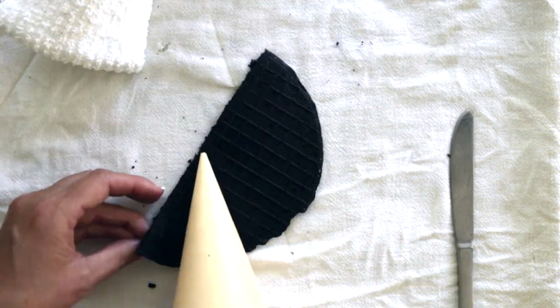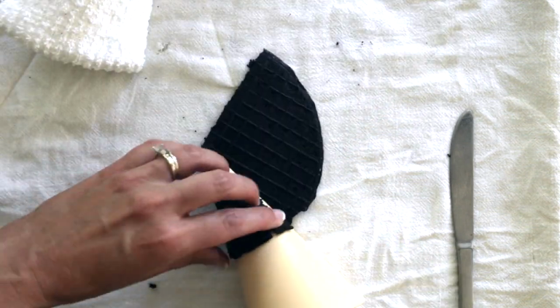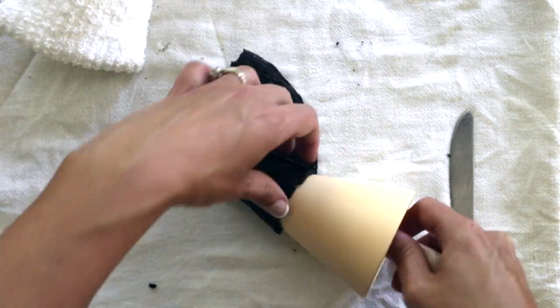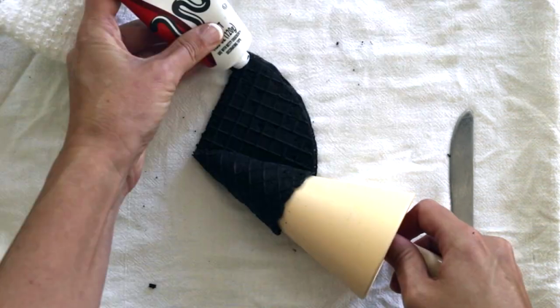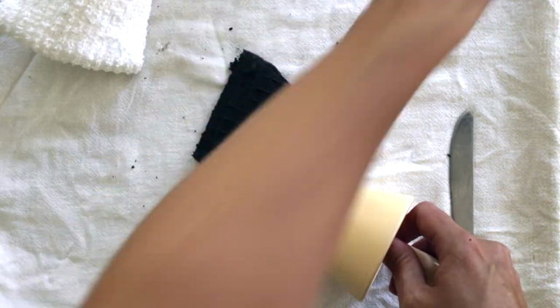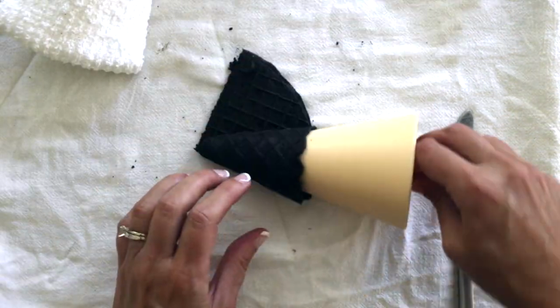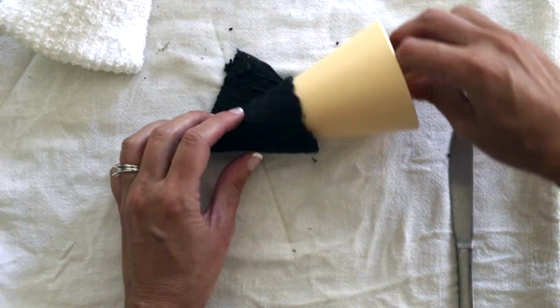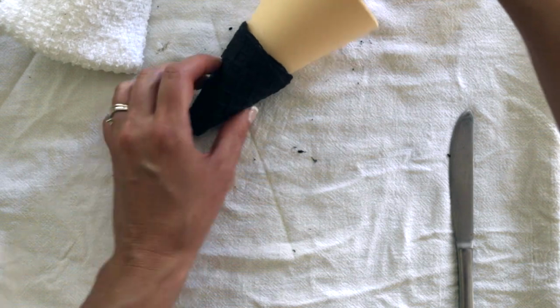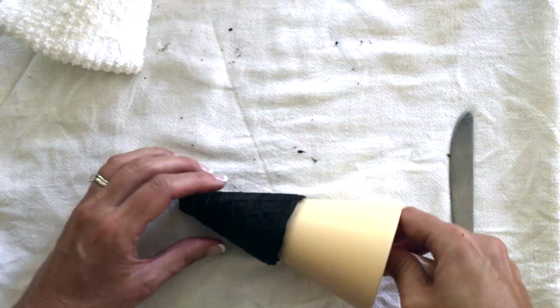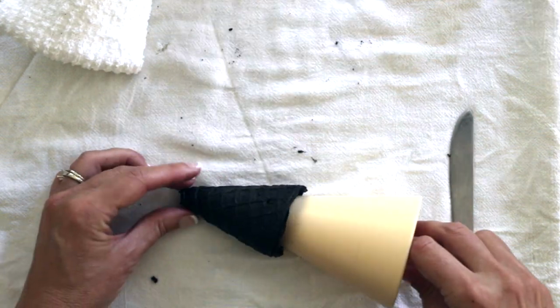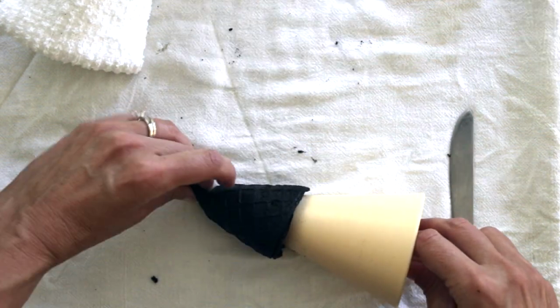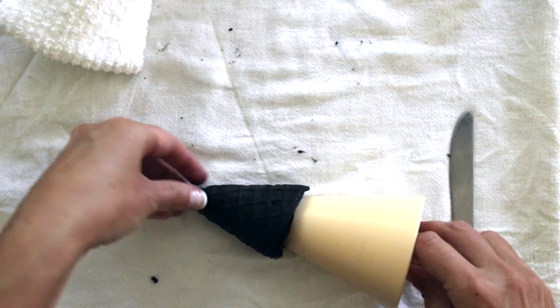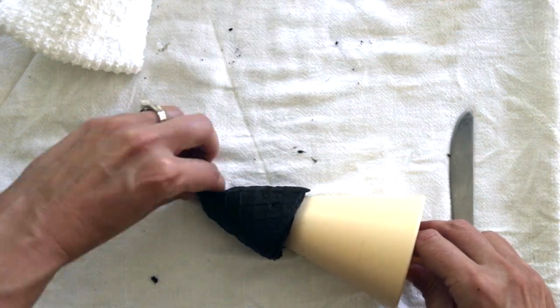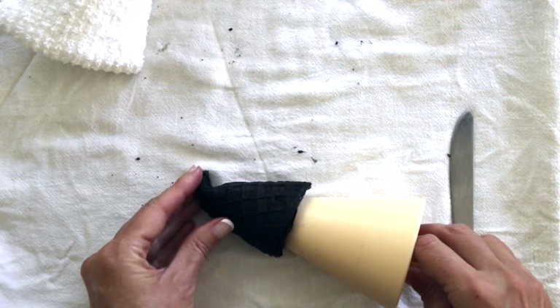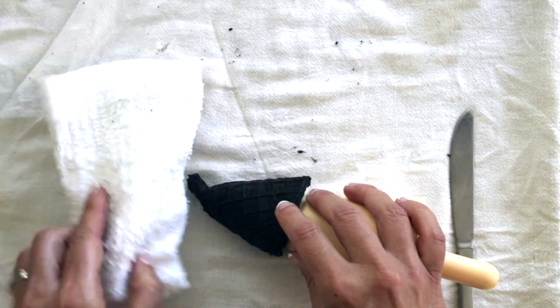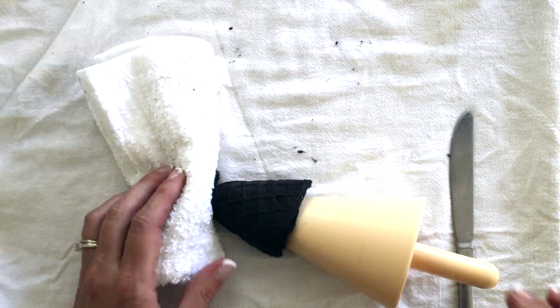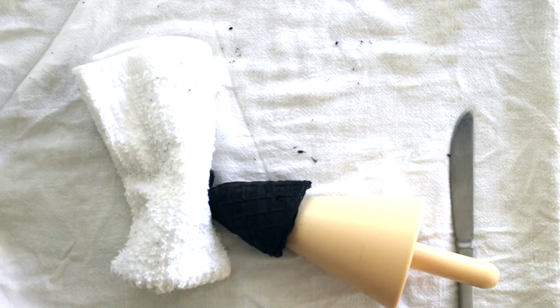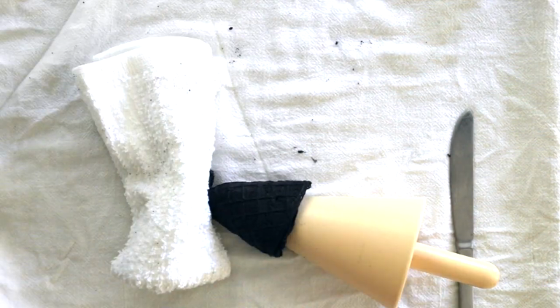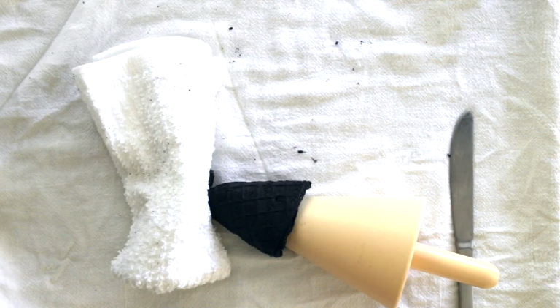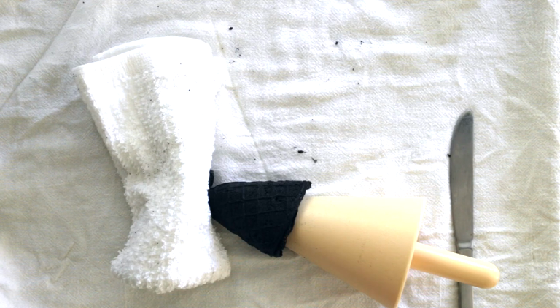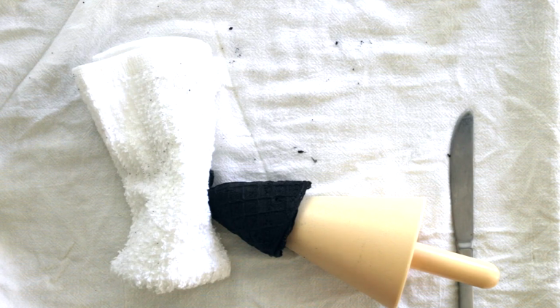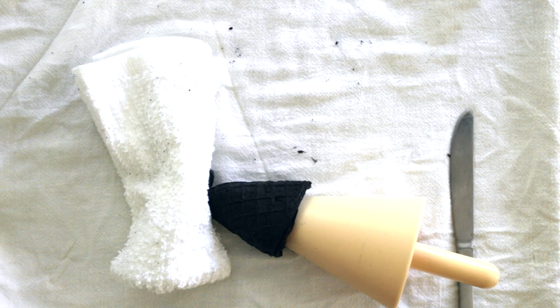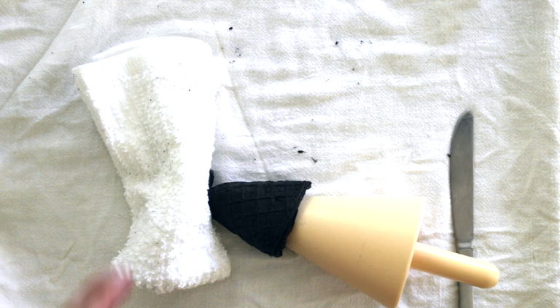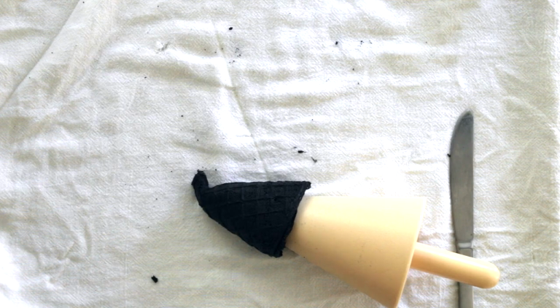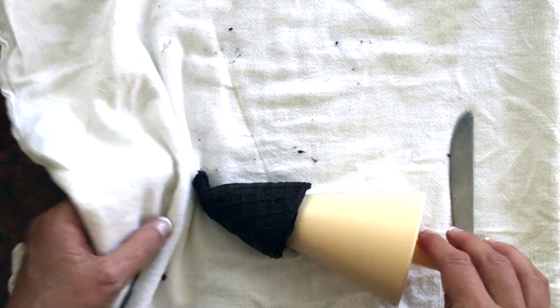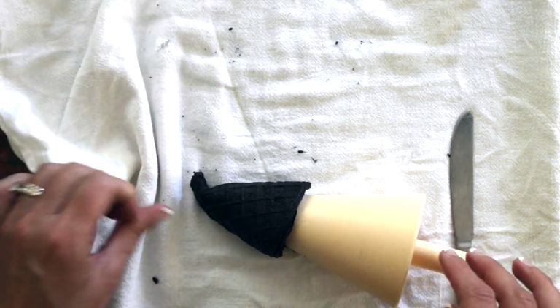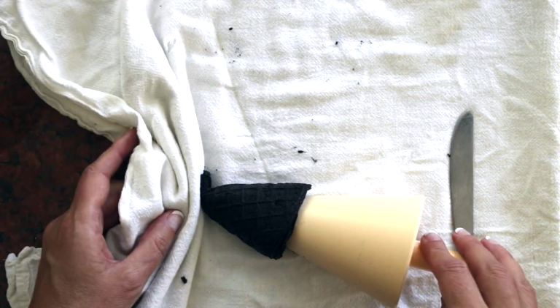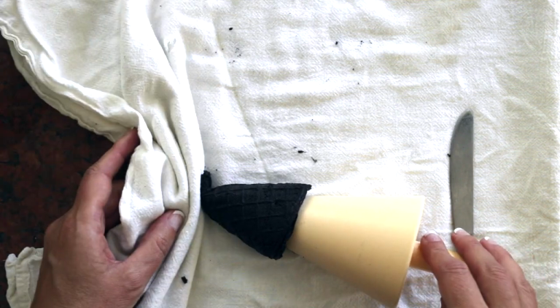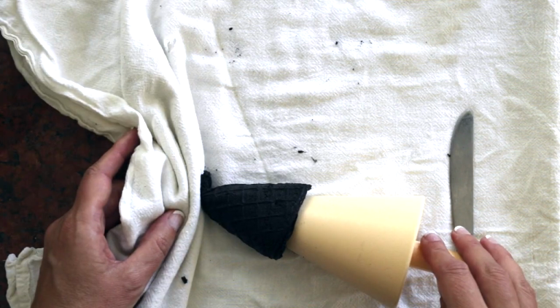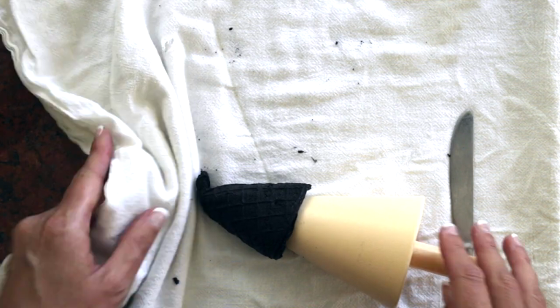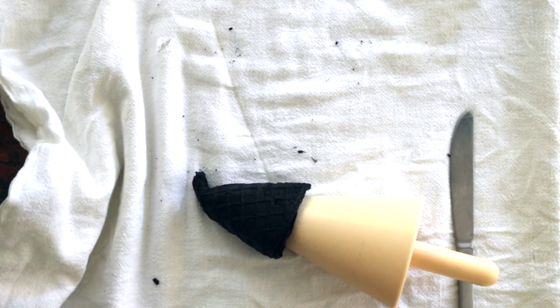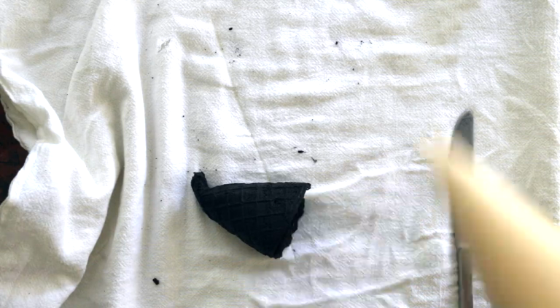Then pulling the next one off, I did the same thing — just pulling it right off of that griddle, pinch the top, fold it over, and used a towel to hold it in place as it cooled for about 50 seconds to harden.